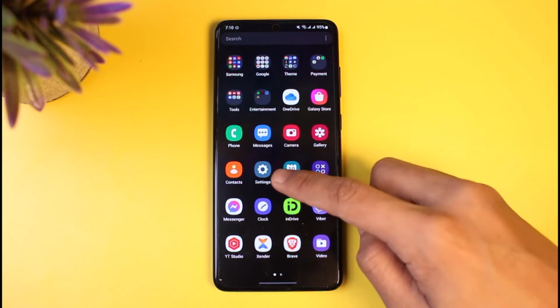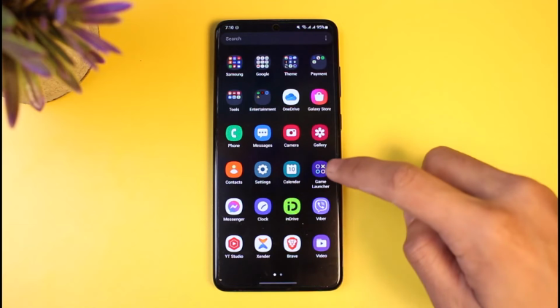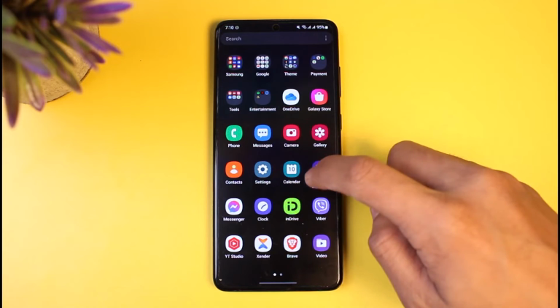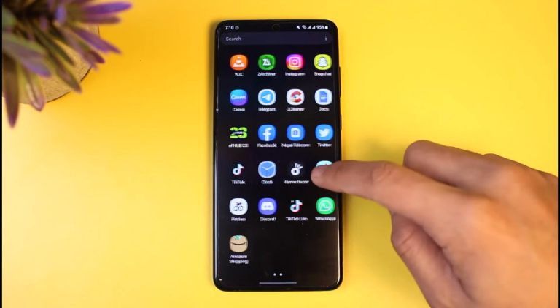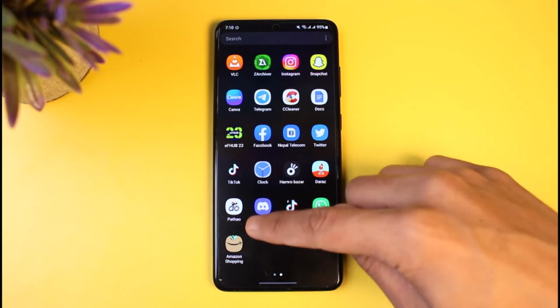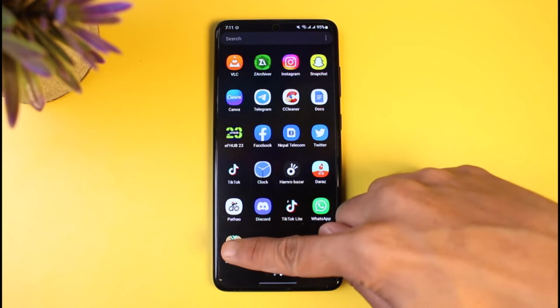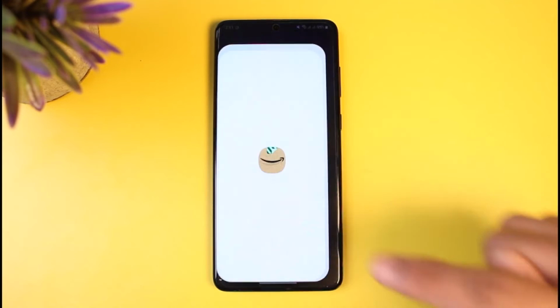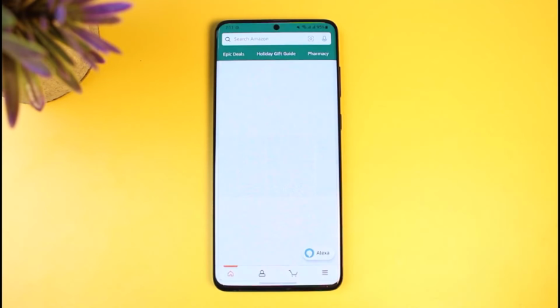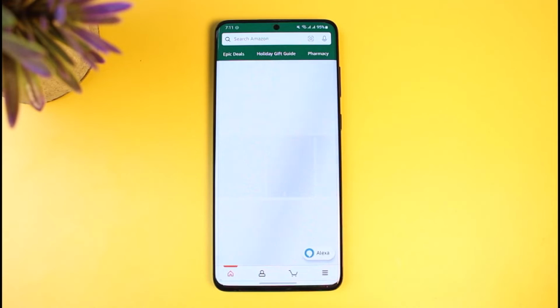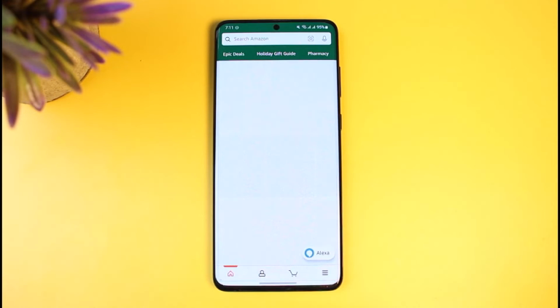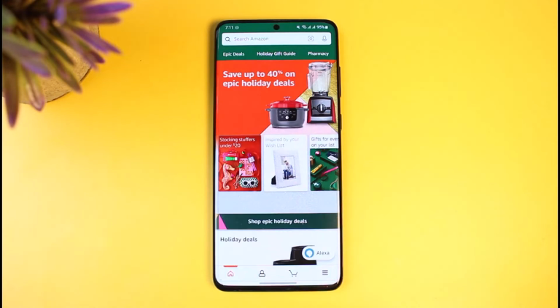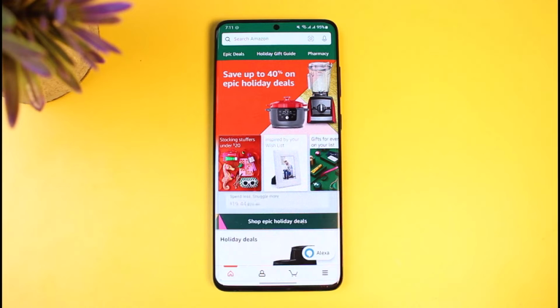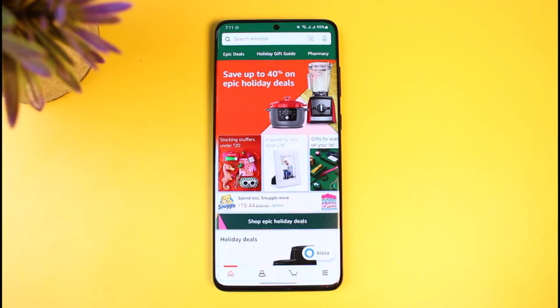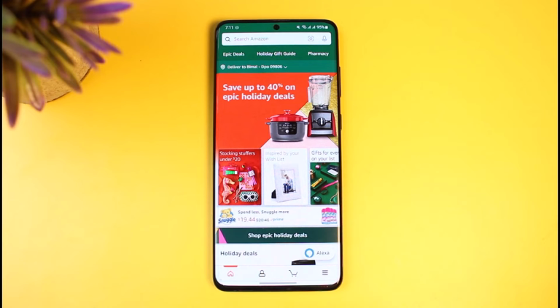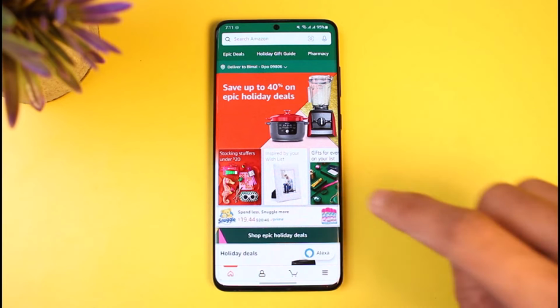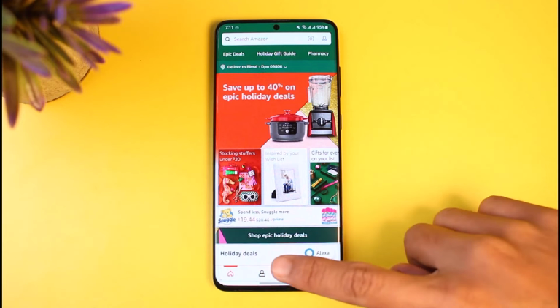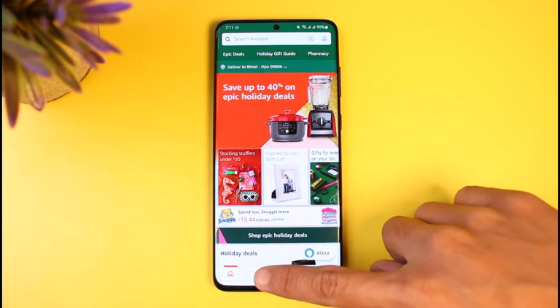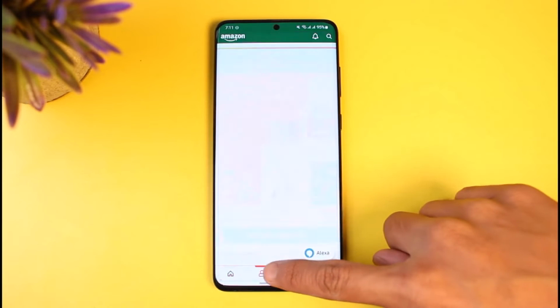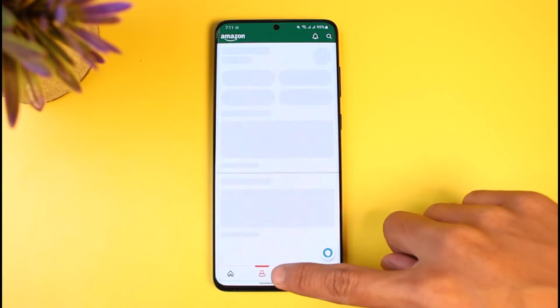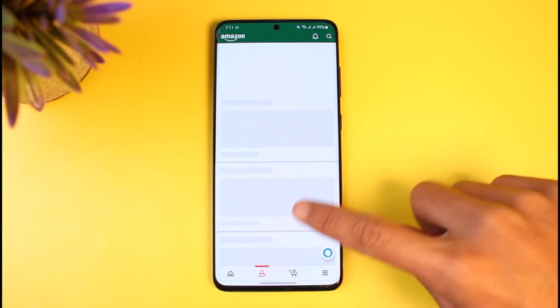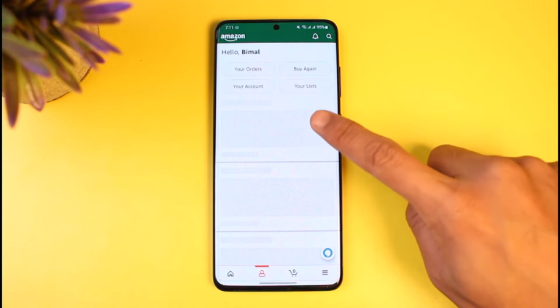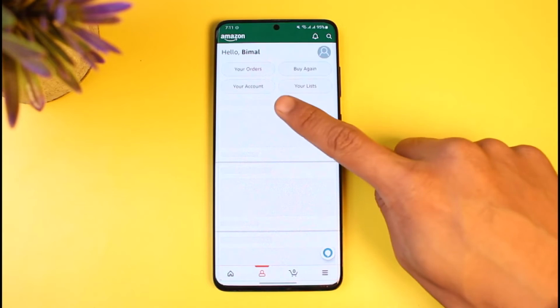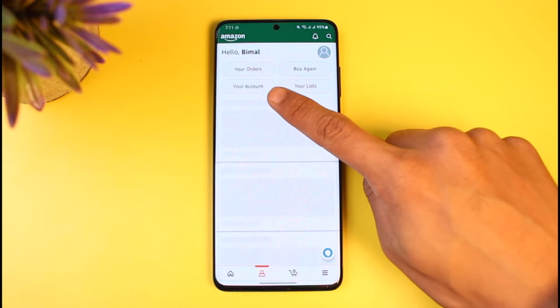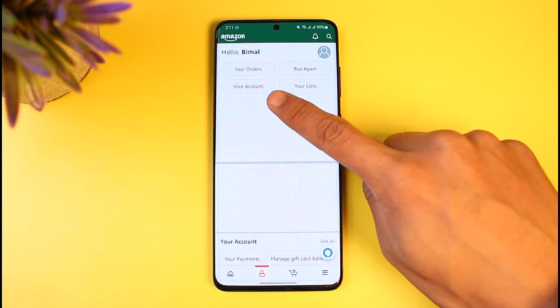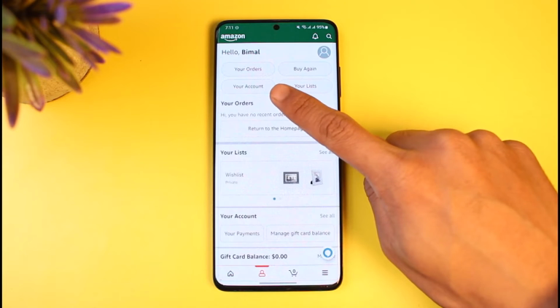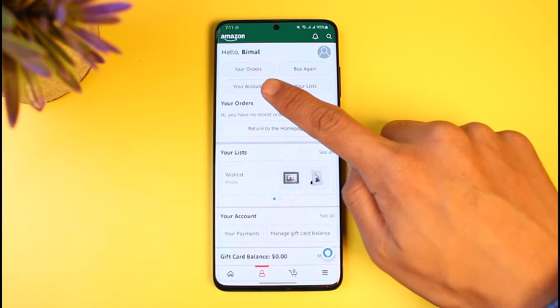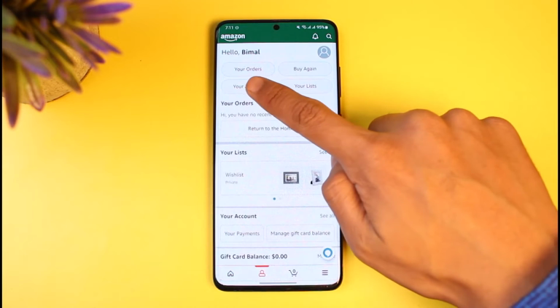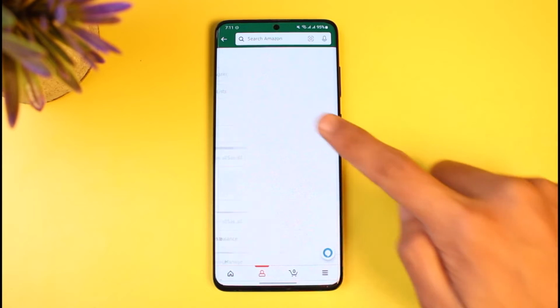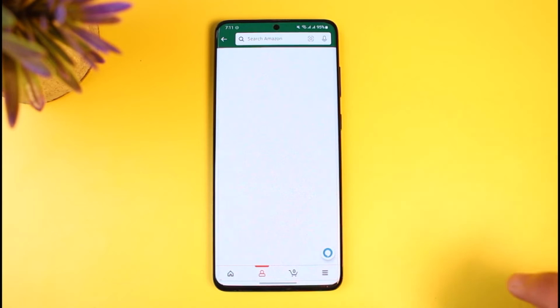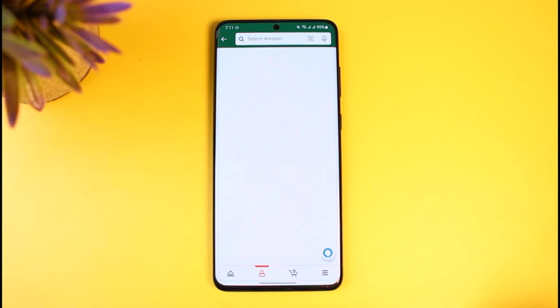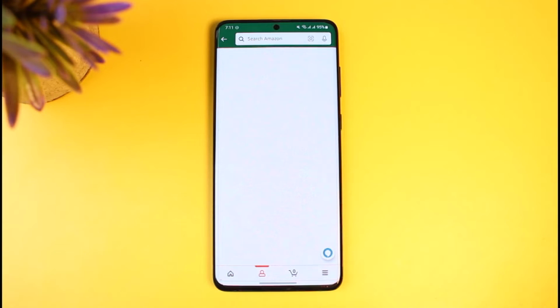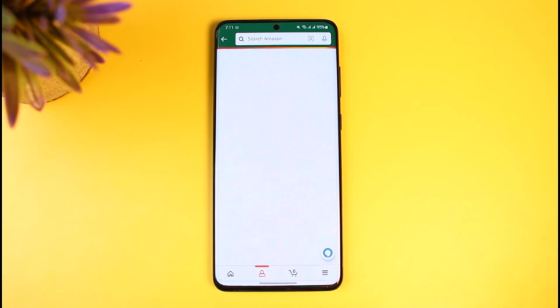In order to redeem our Visa gift card on Amazon, go ahead and first launch the Amazon application on your mobile phone. Once you launch the Amazon app, come to the profile icon from the bottom corner, and here you'll find a section that says 'Your Account.' Go ahead and tap on it.